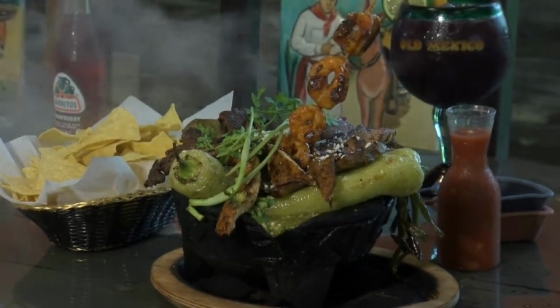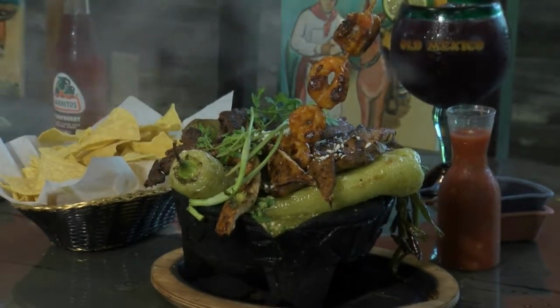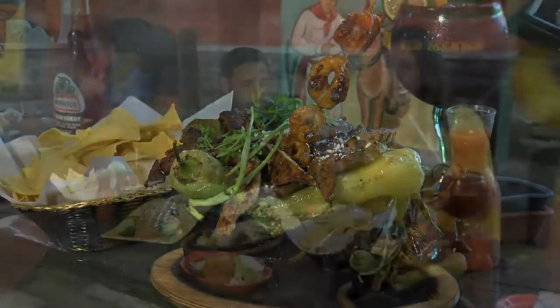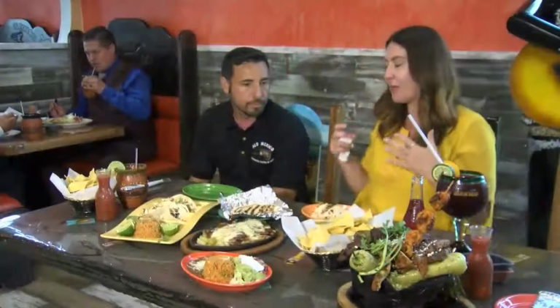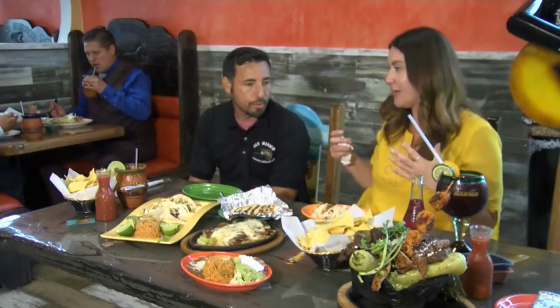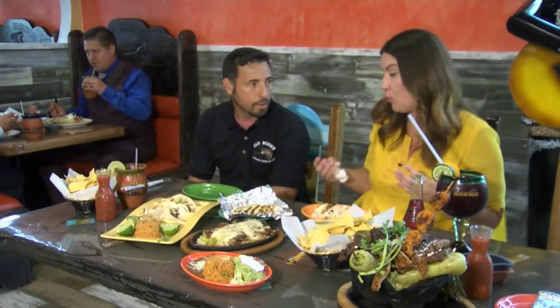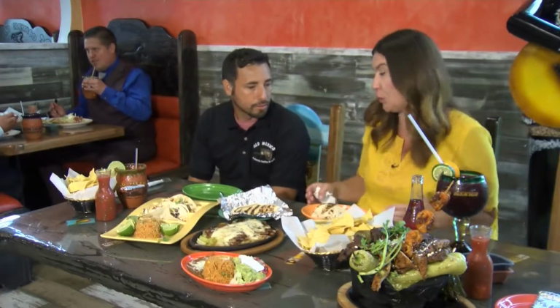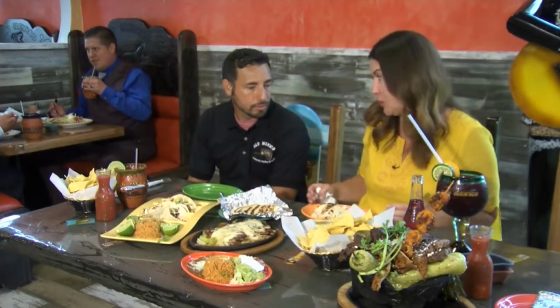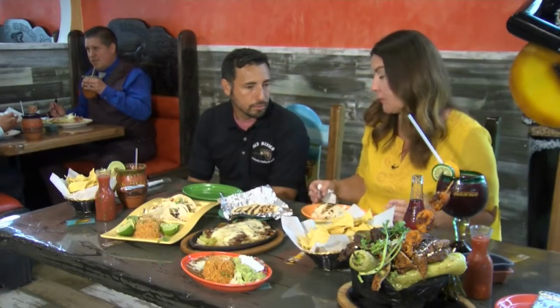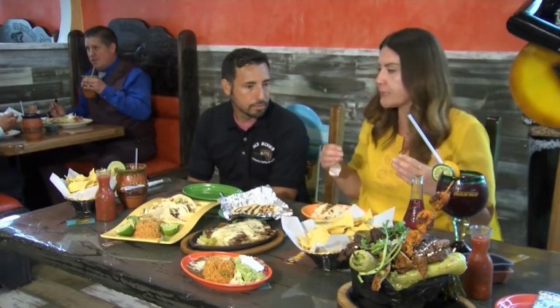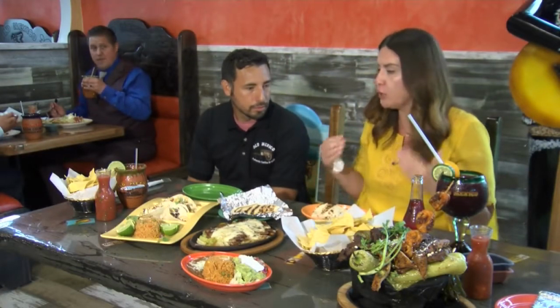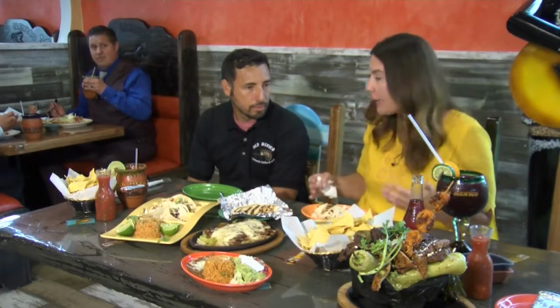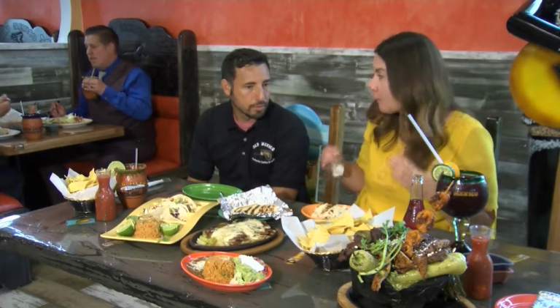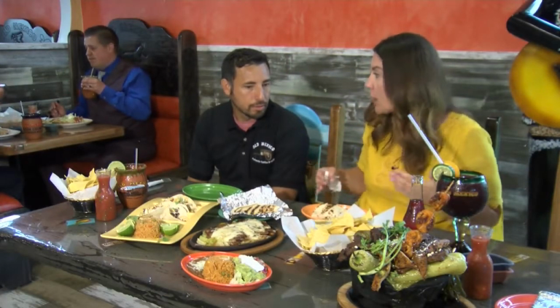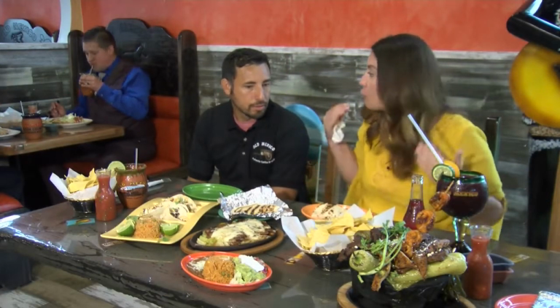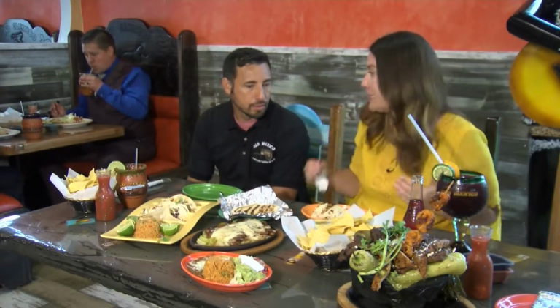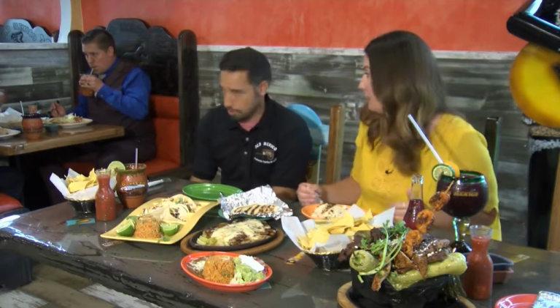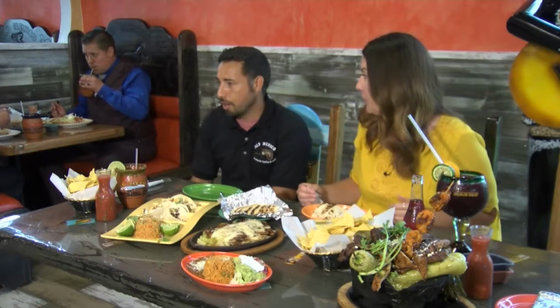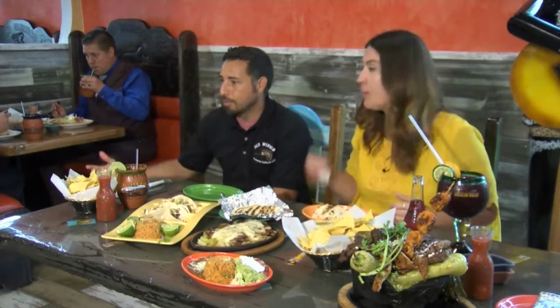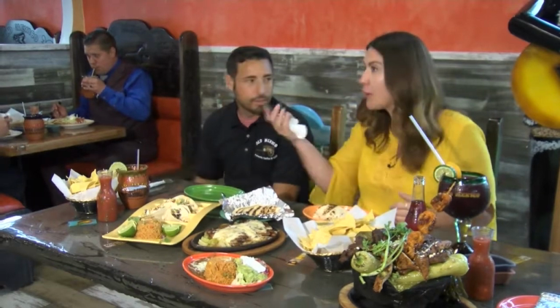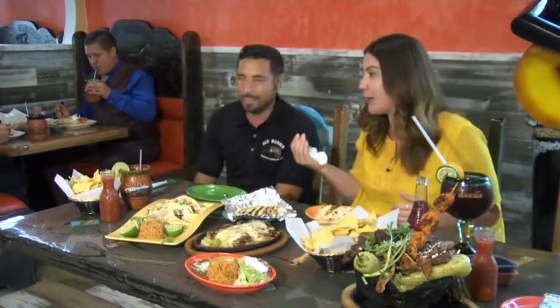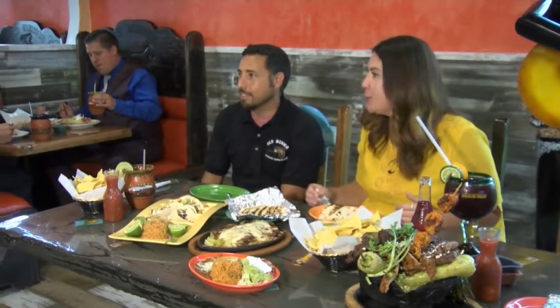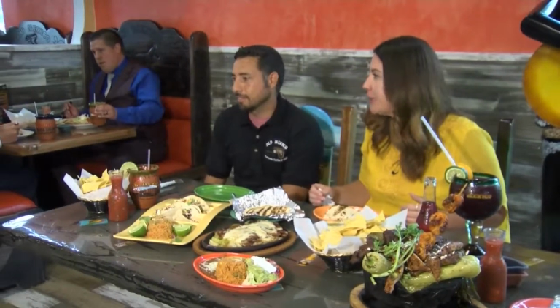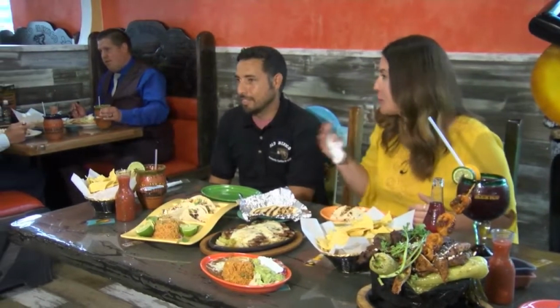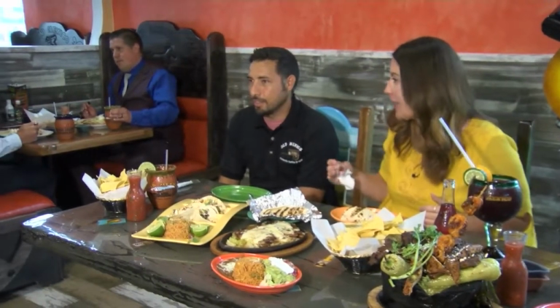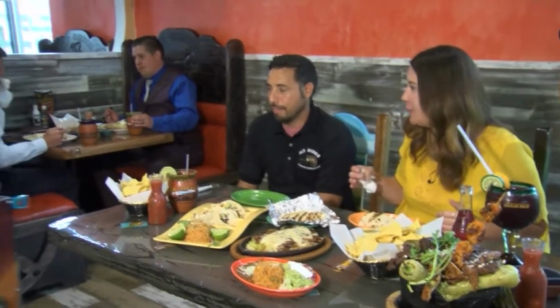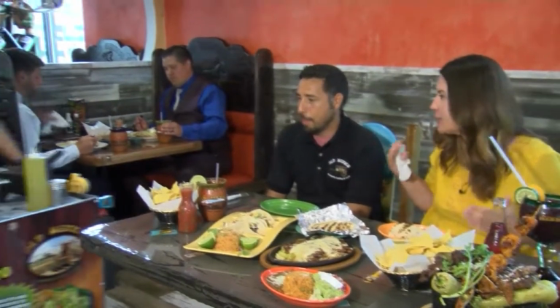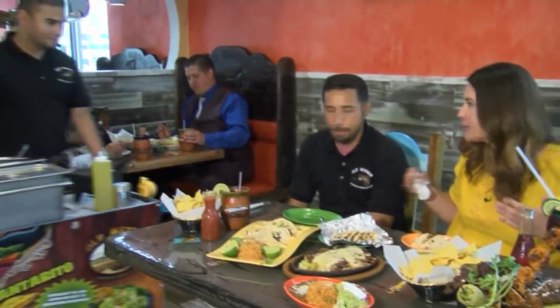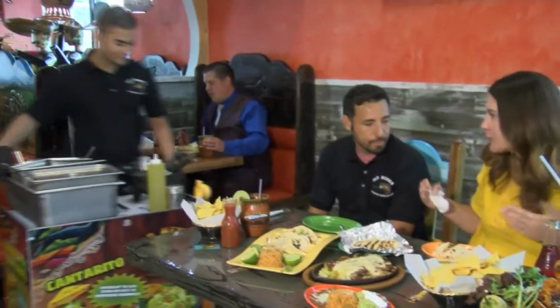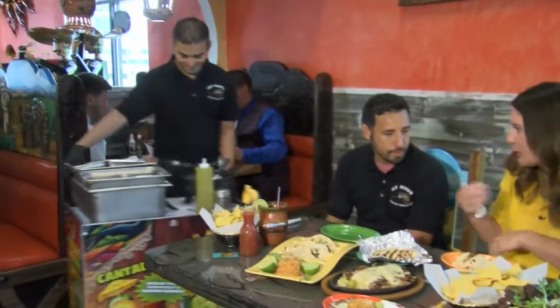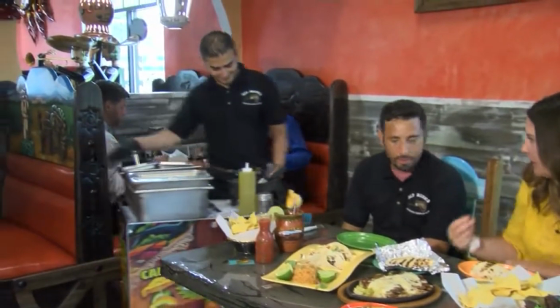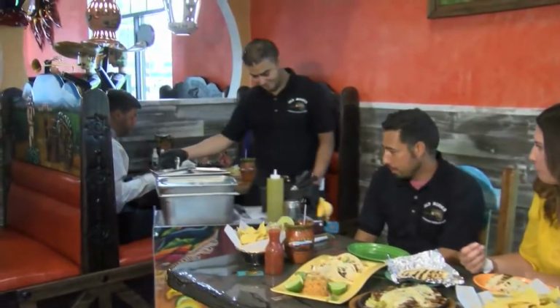Something that I think is one of the coolest things you offer here is that you make fresh guacamole right at the table. That's right. We have Marco here who's going to do just that. Can you walk us through what he's doing? Yes.